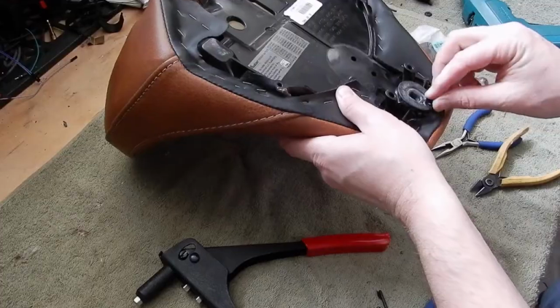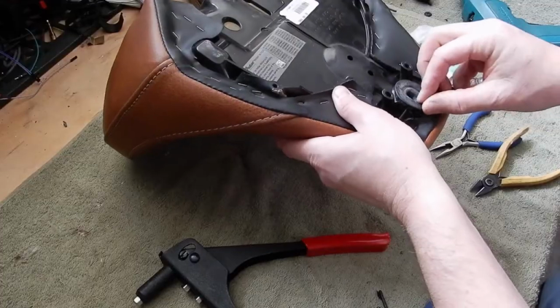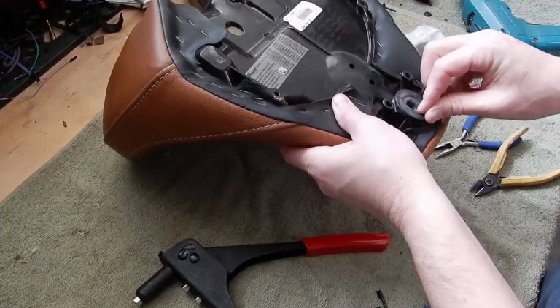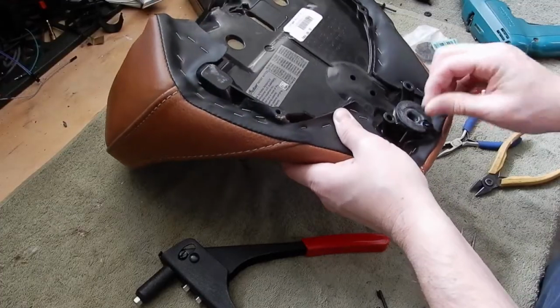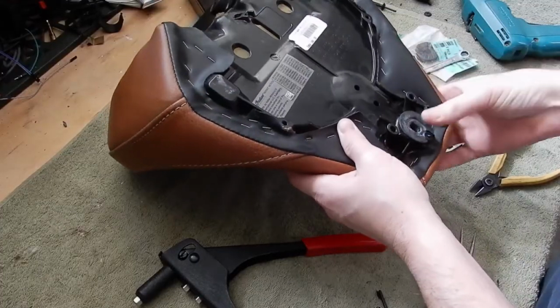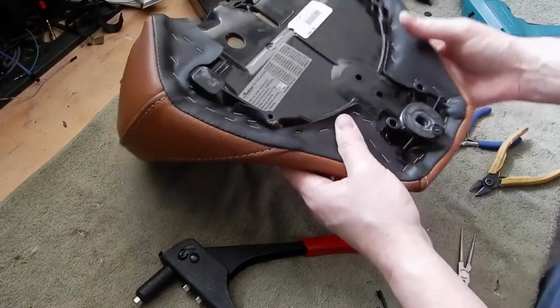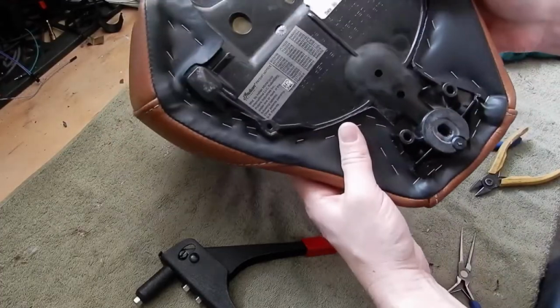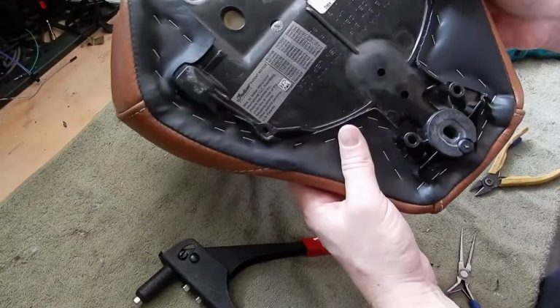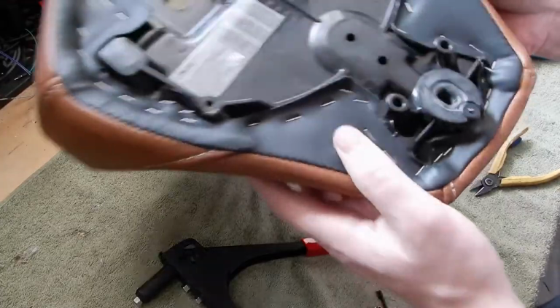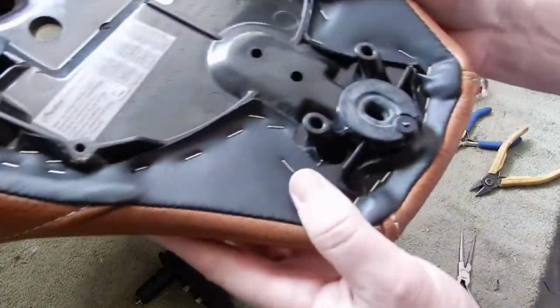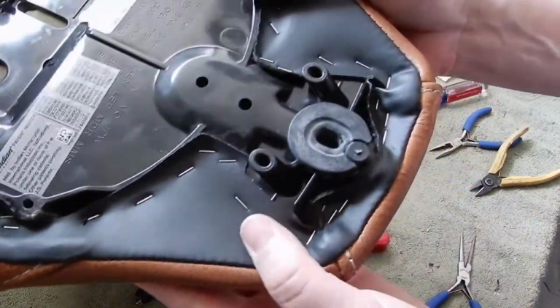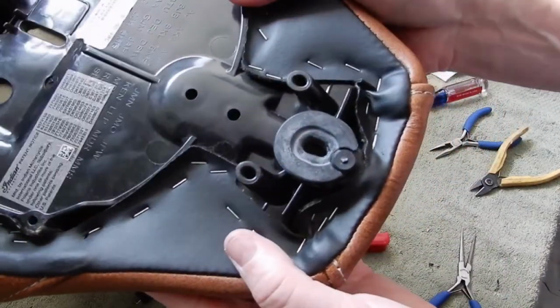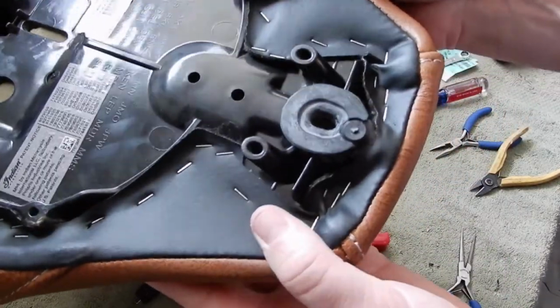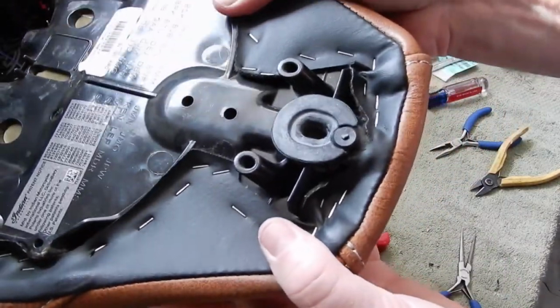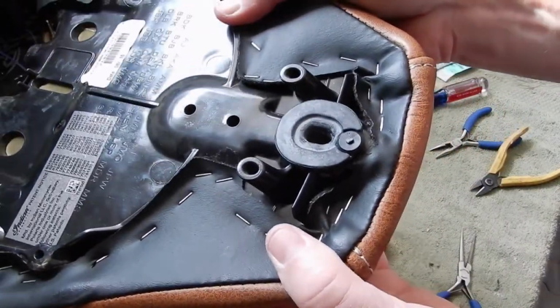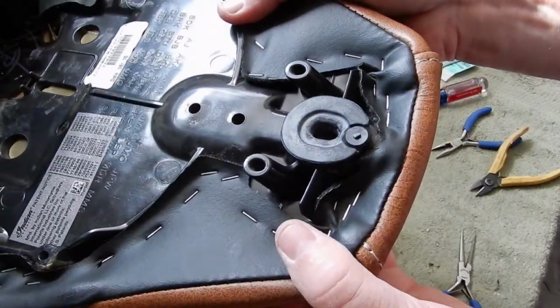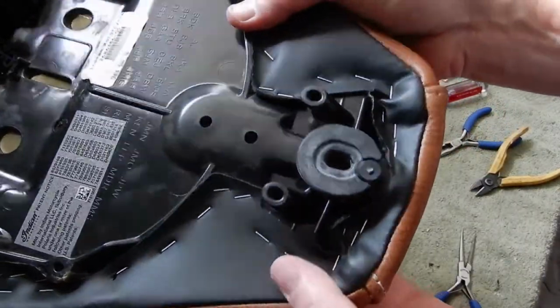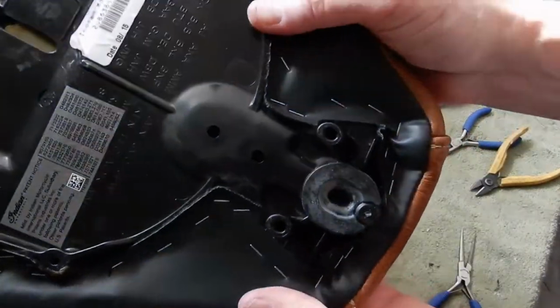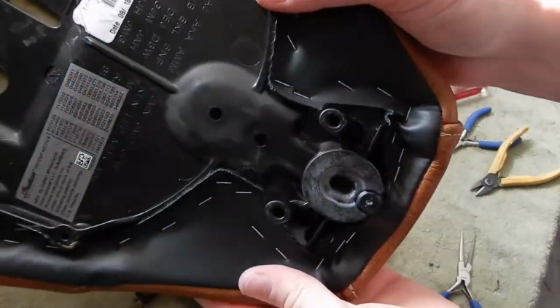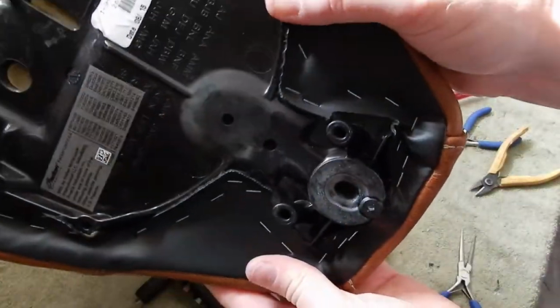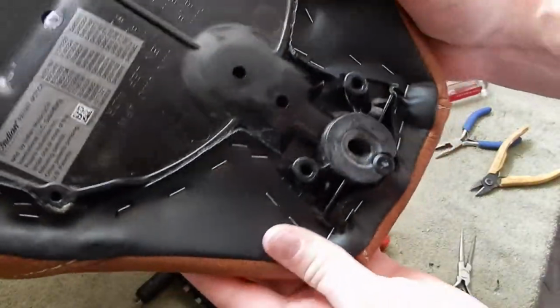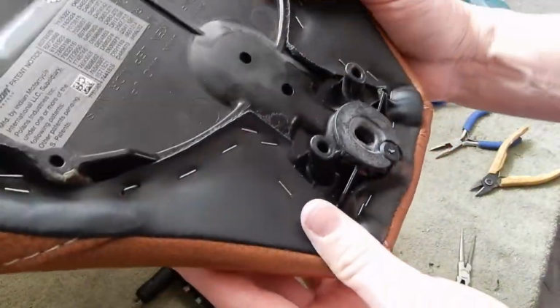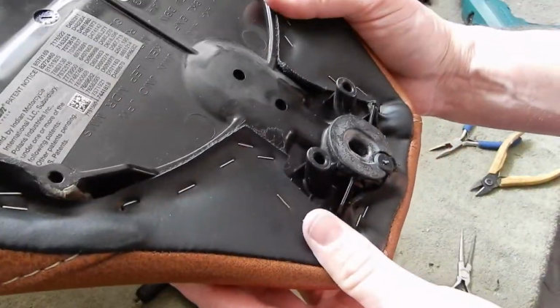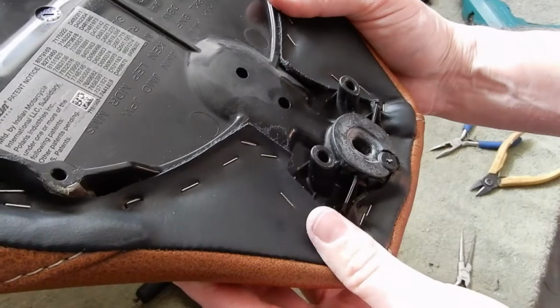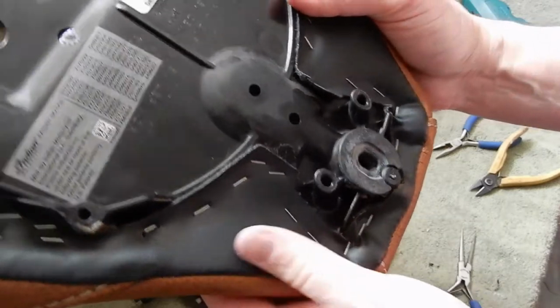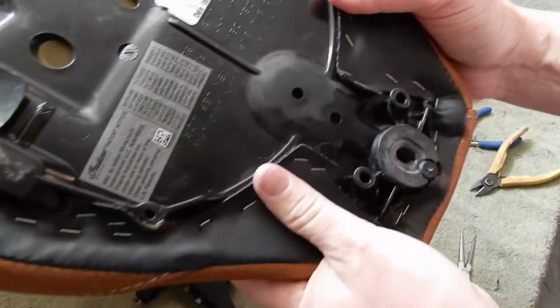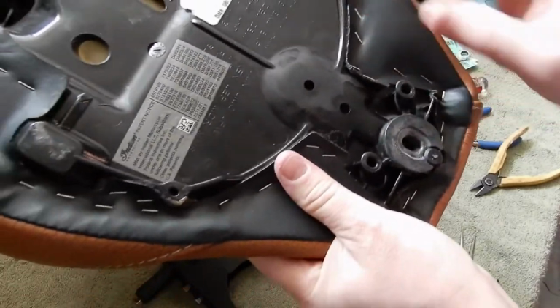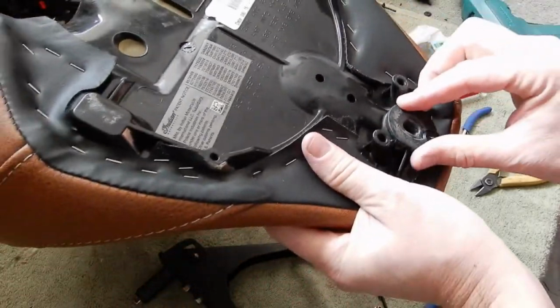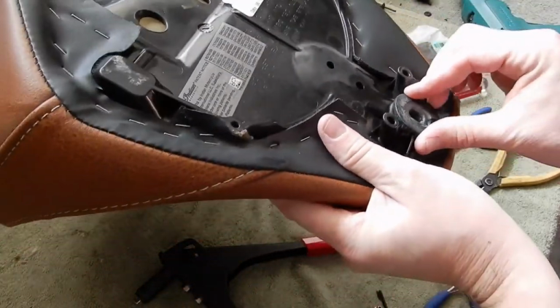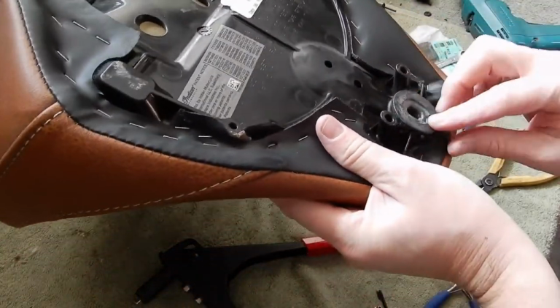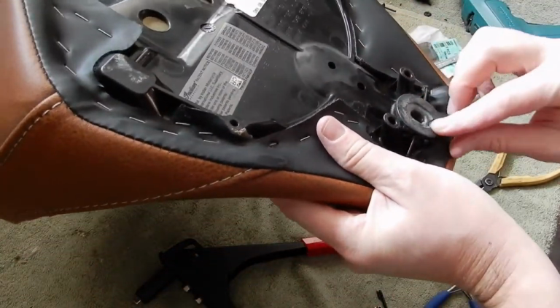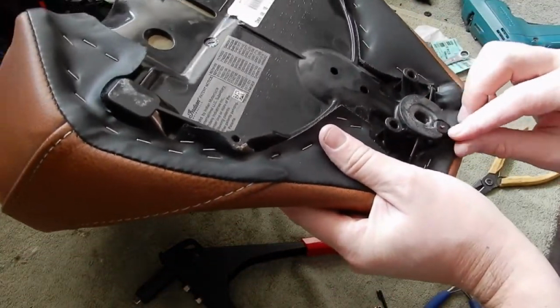Nice. There you go. So that's how you install a new grommet.